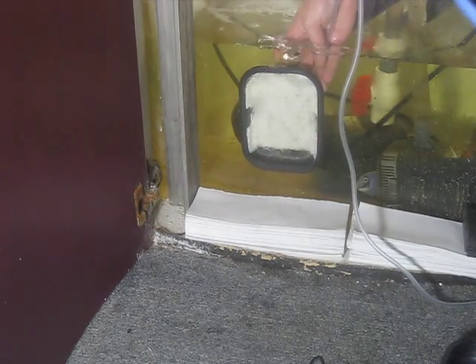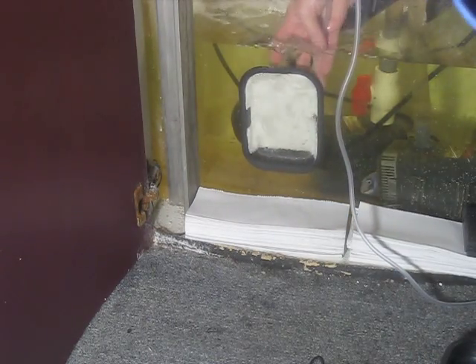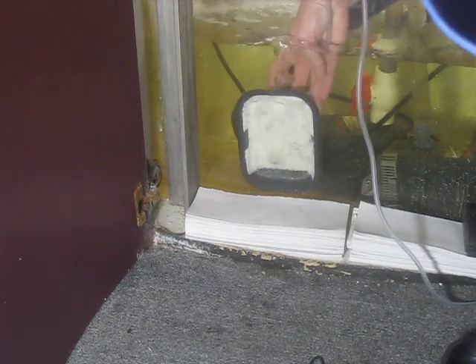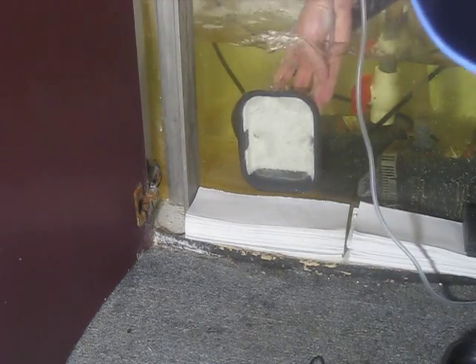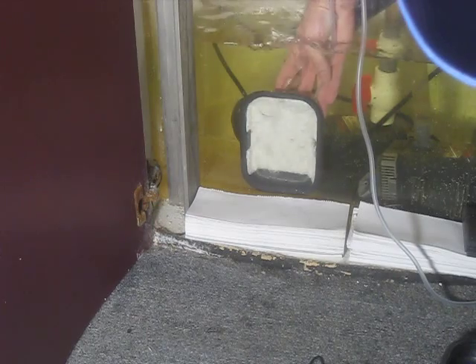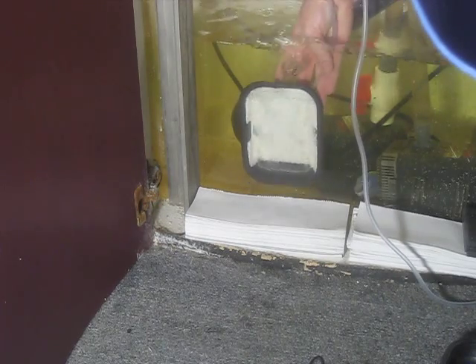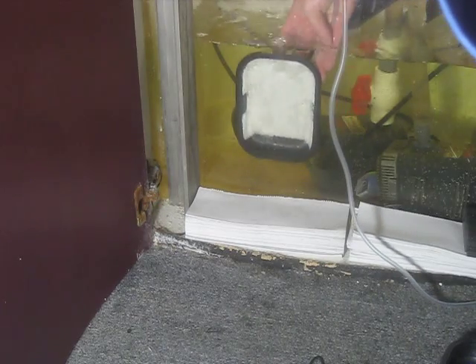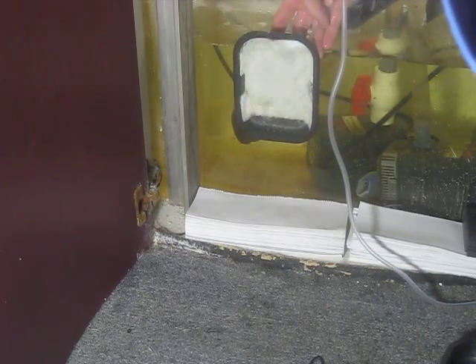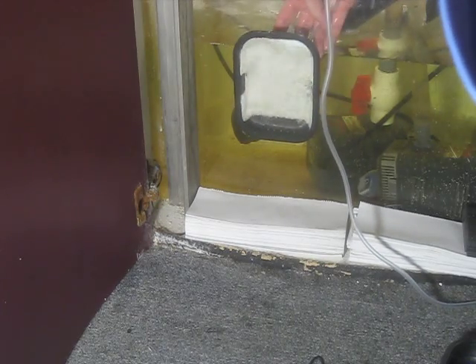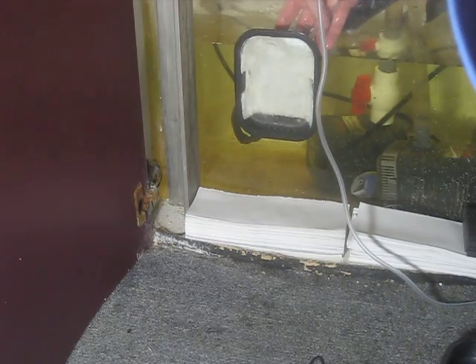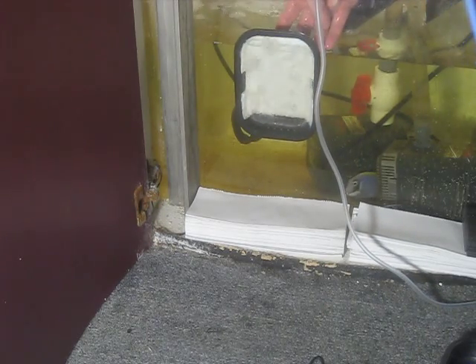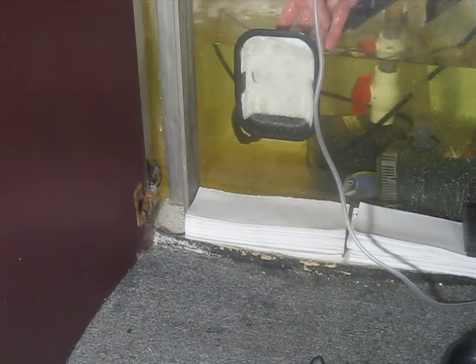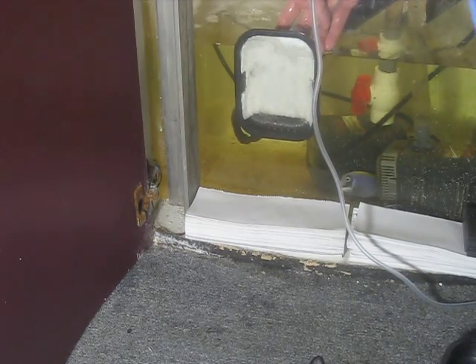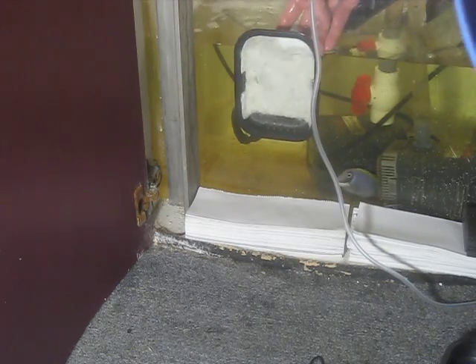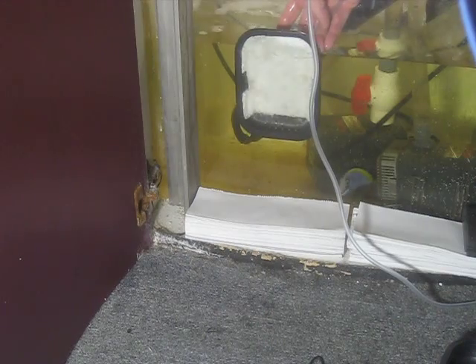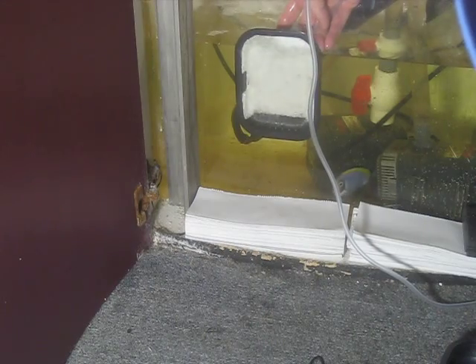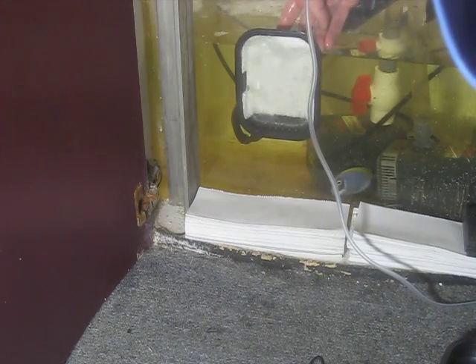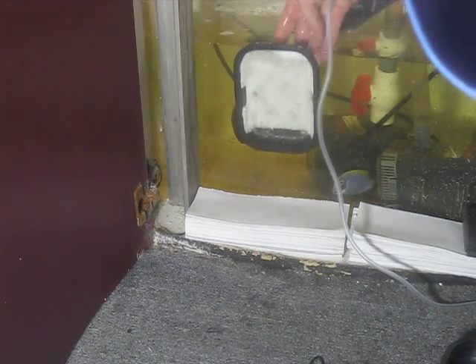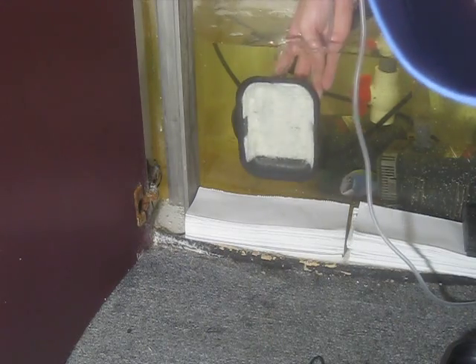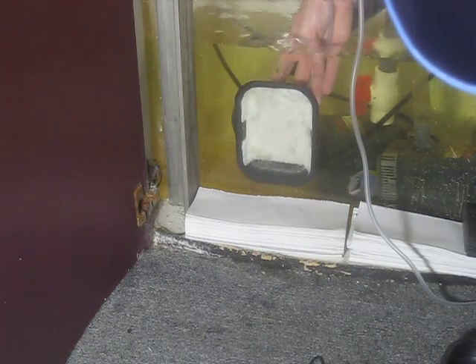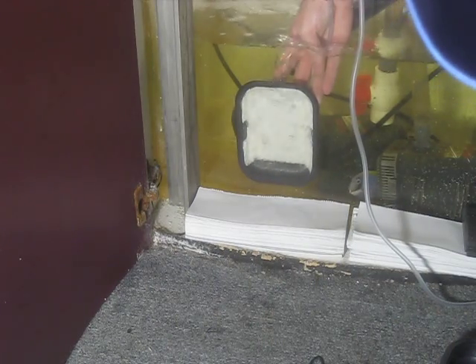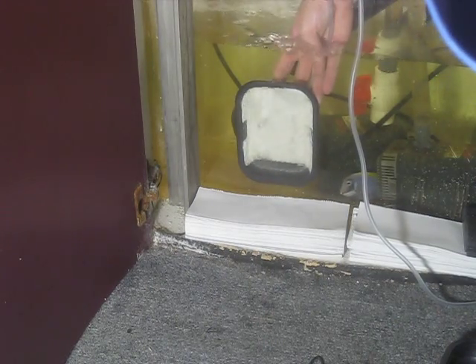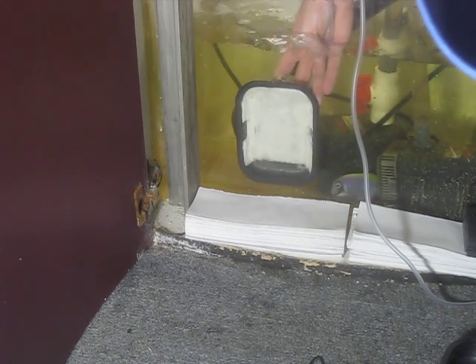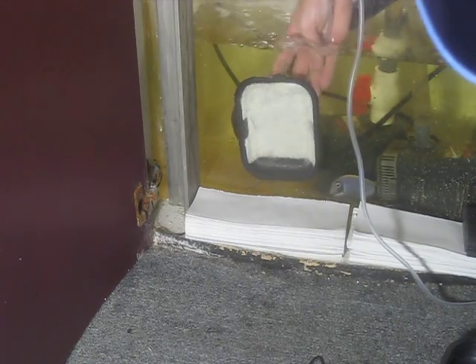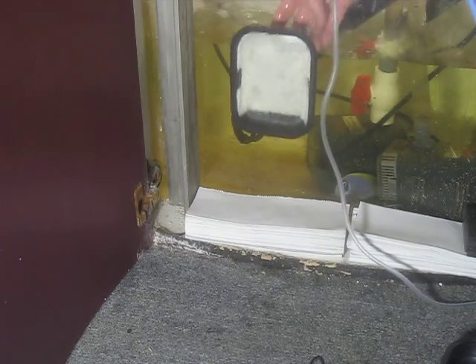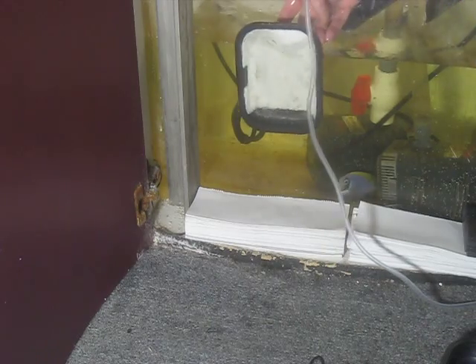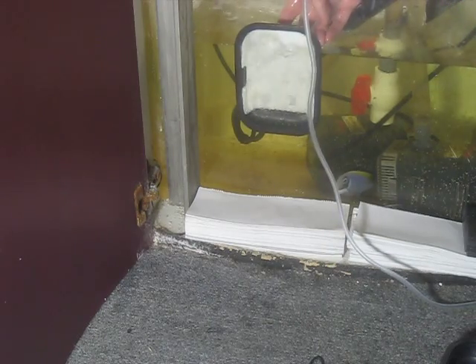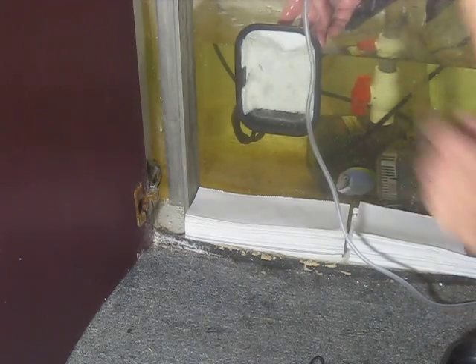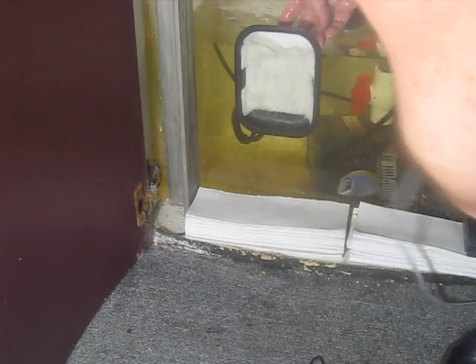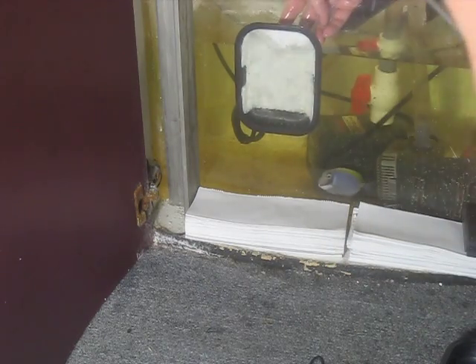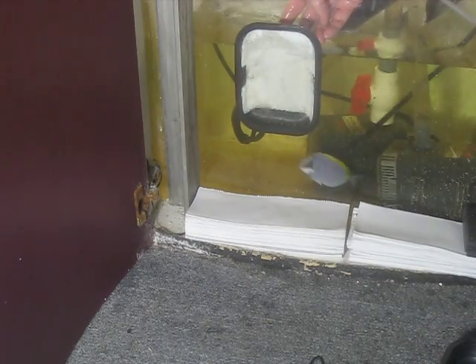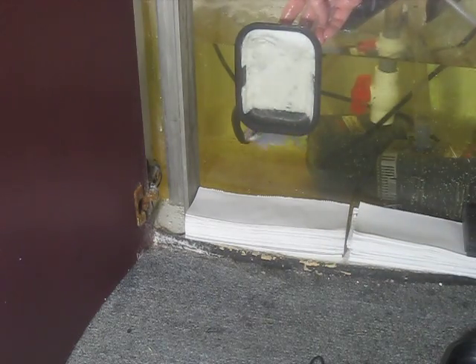This would be the down version, and this would be the up version that would eliminate the bubbles for you. The down version will give you more water flow through it, and the up version will give you less water flow through it.